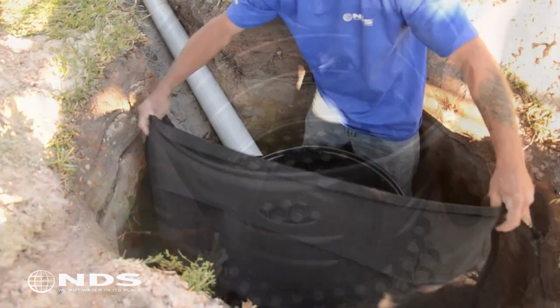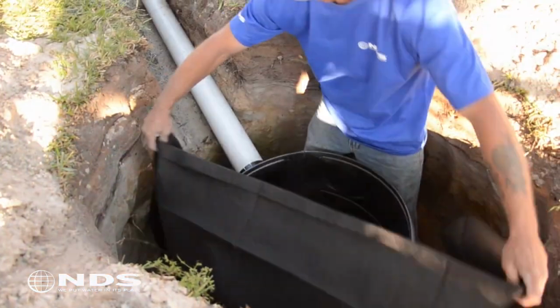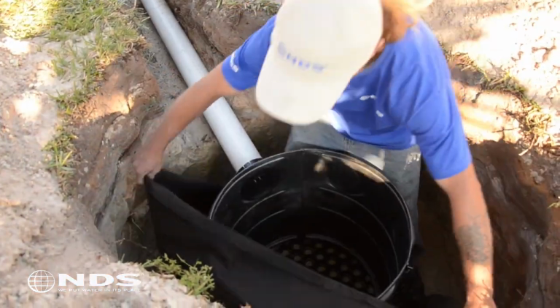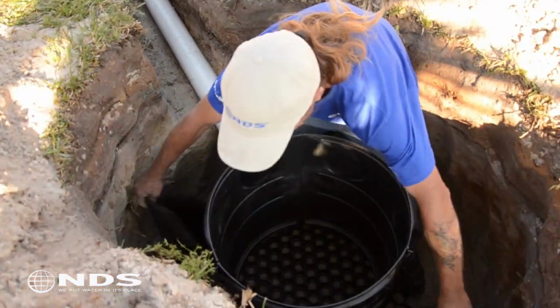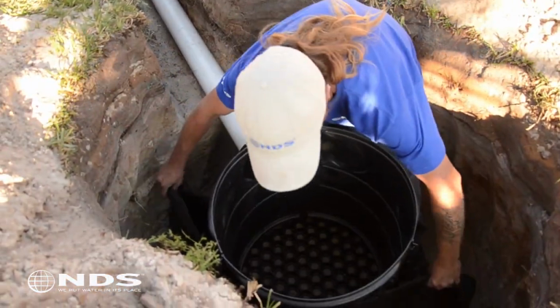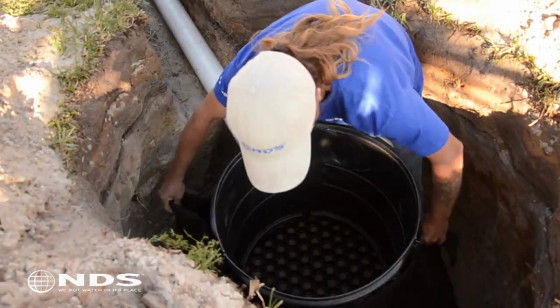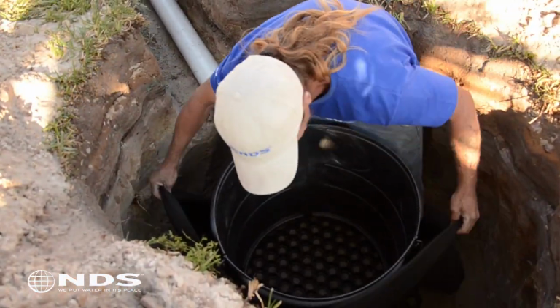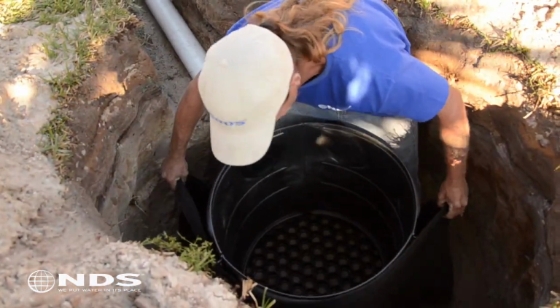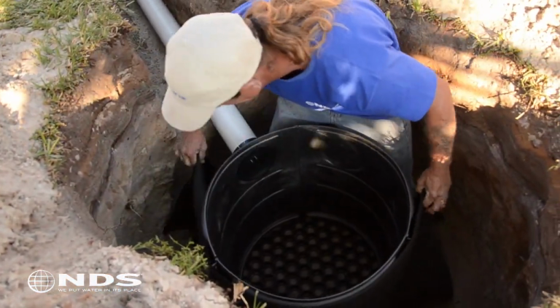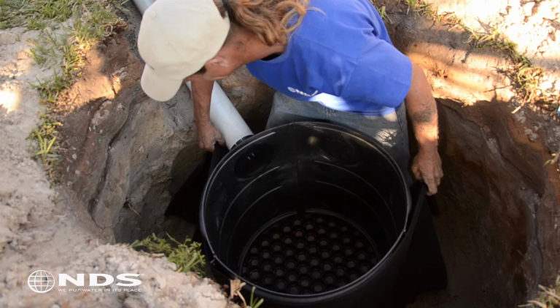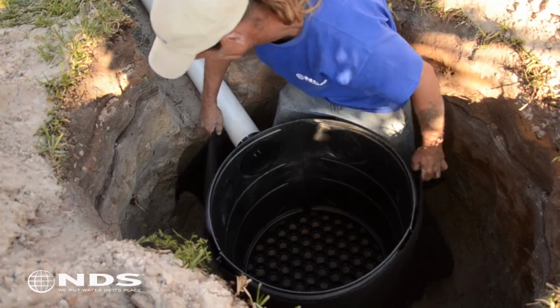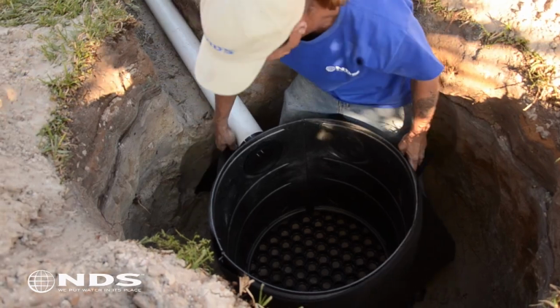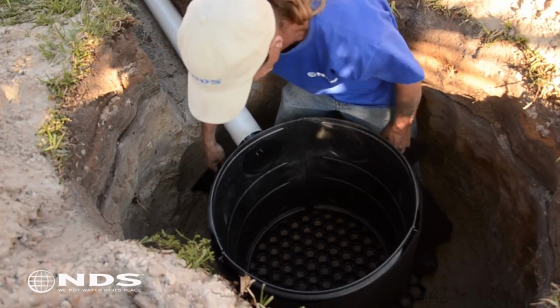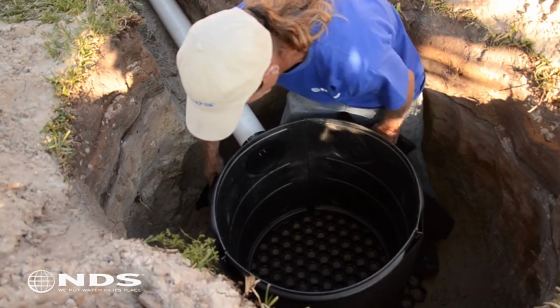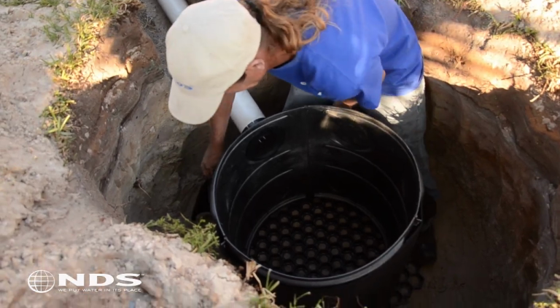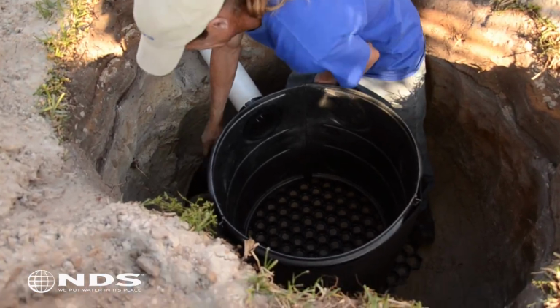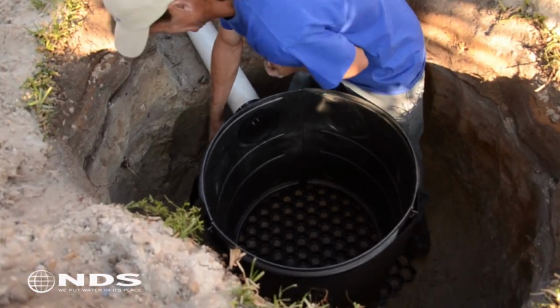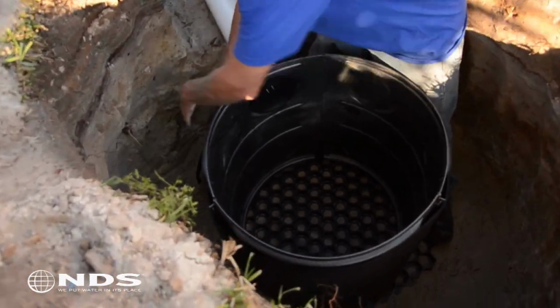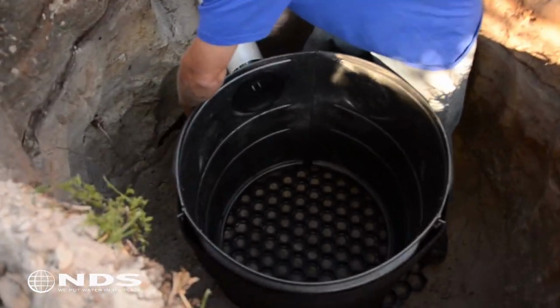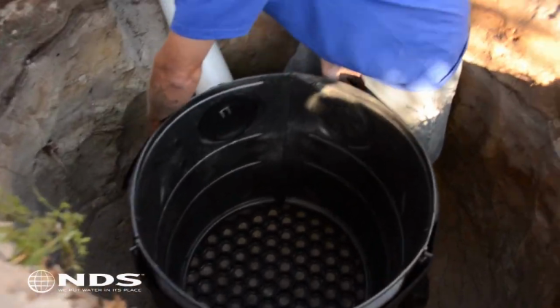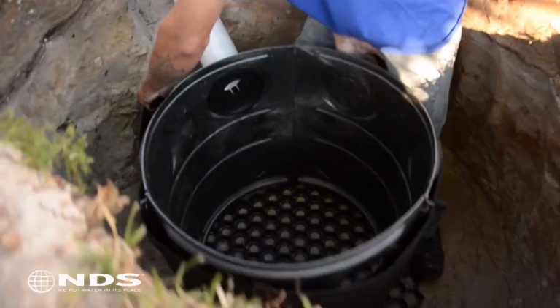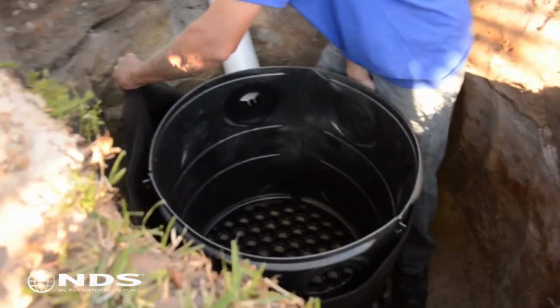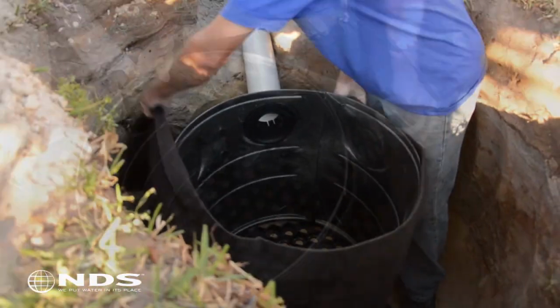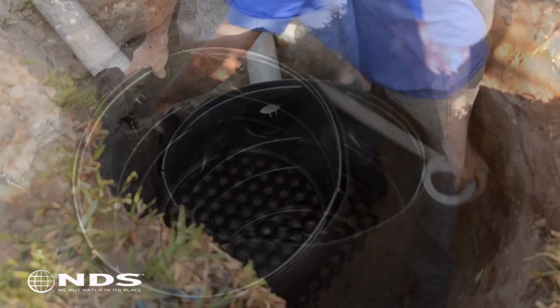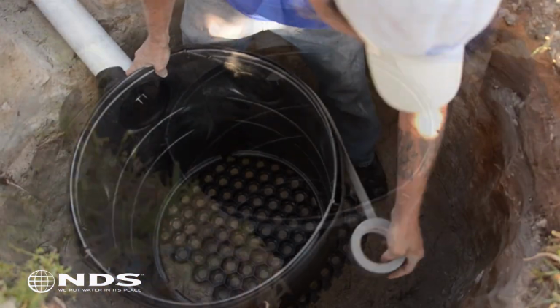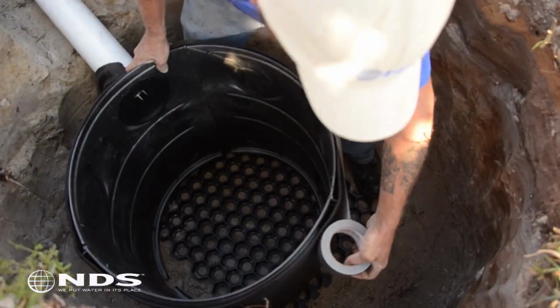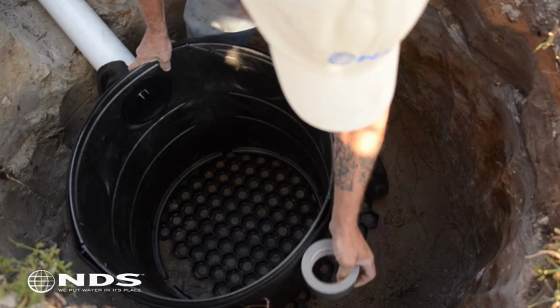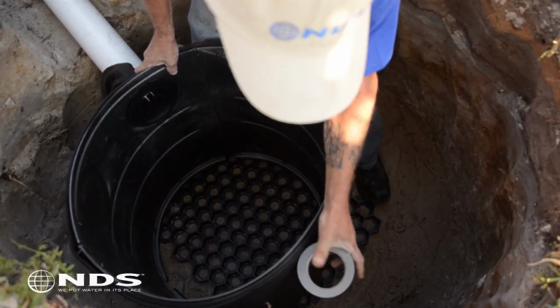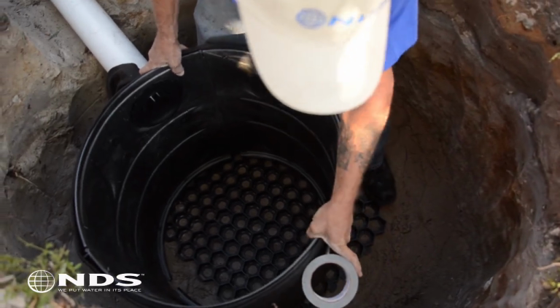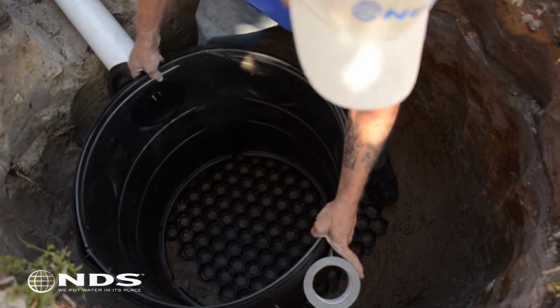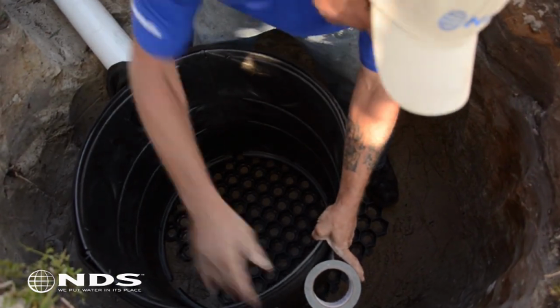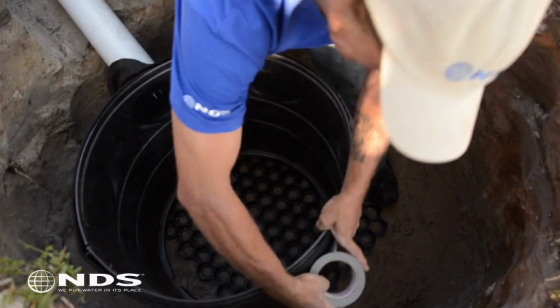Now surround the flow well with the filter fabric and use your utility knife to cut holes in the fabric where drain pipes will connect to the flow well. Tape can be used to secure the filter fabric to the flow well.